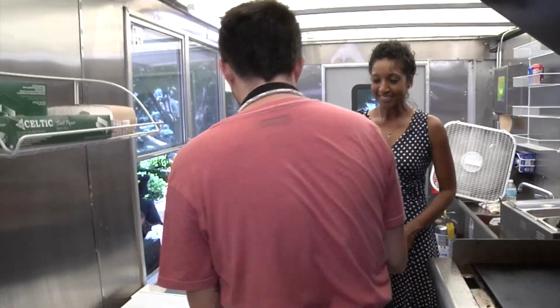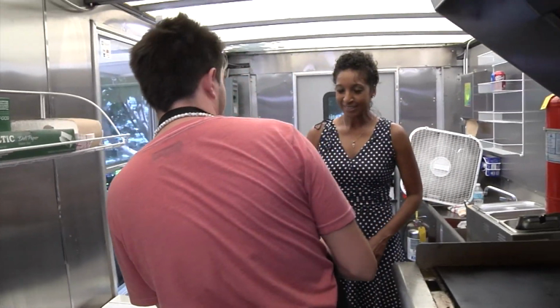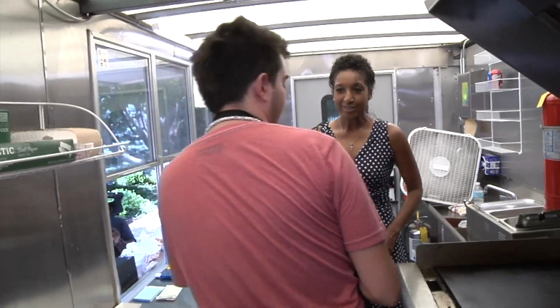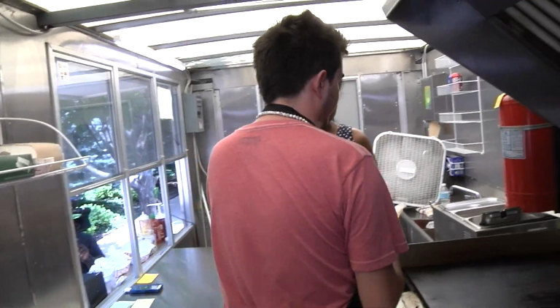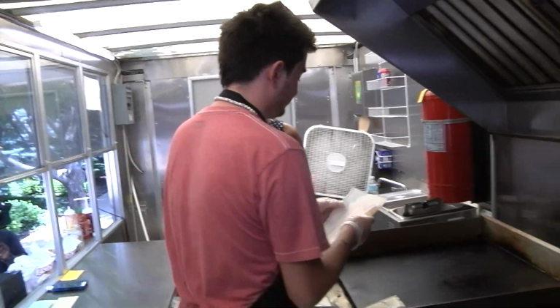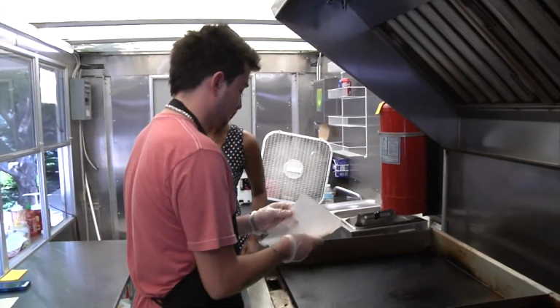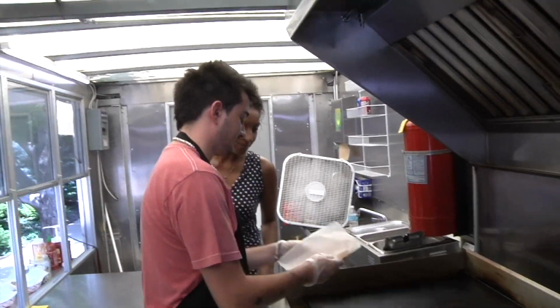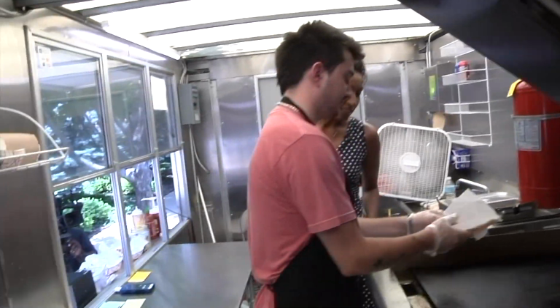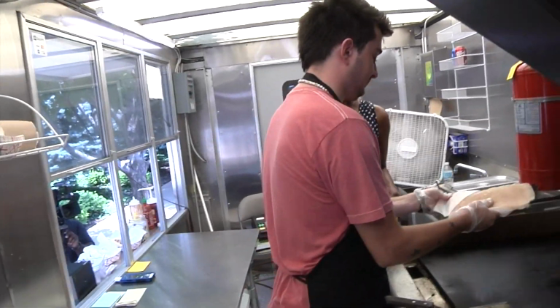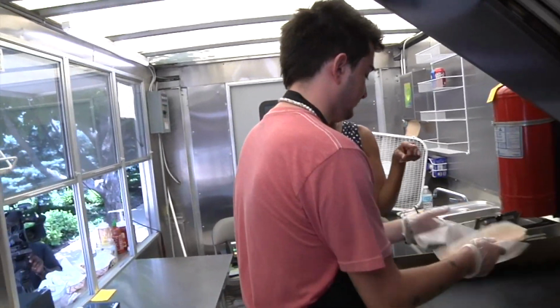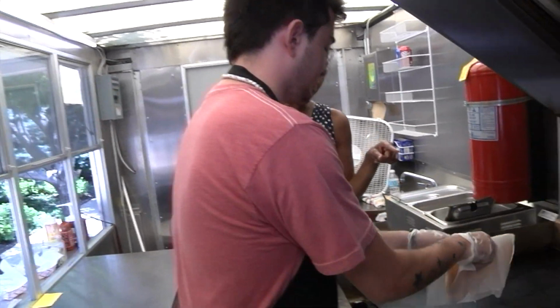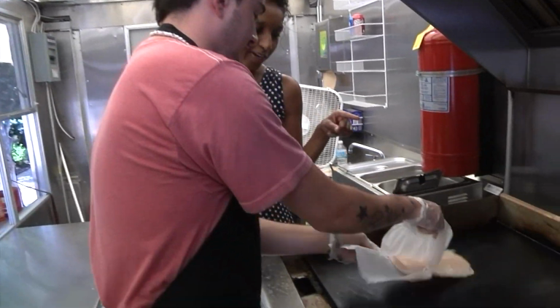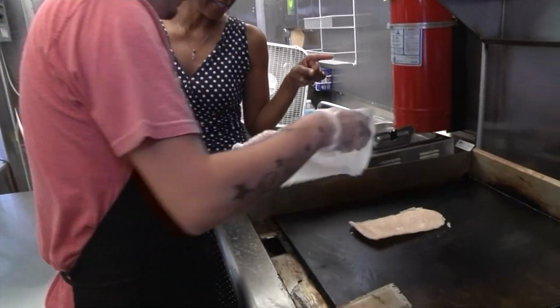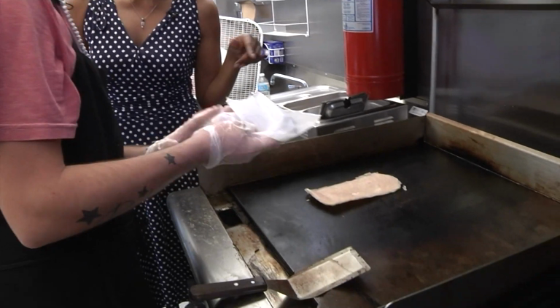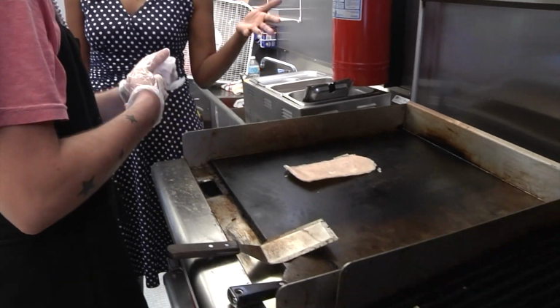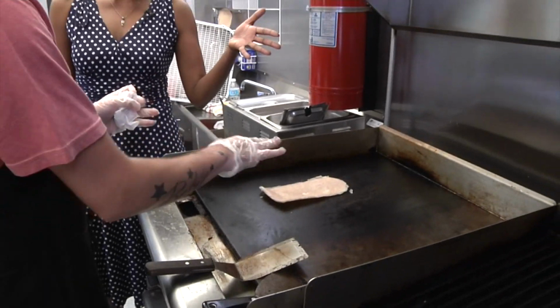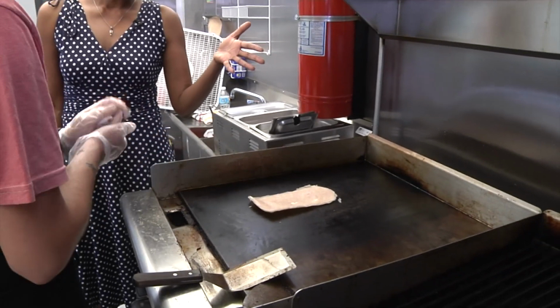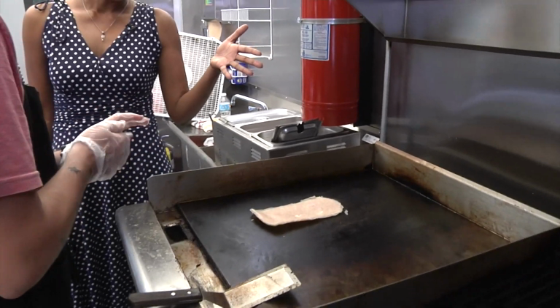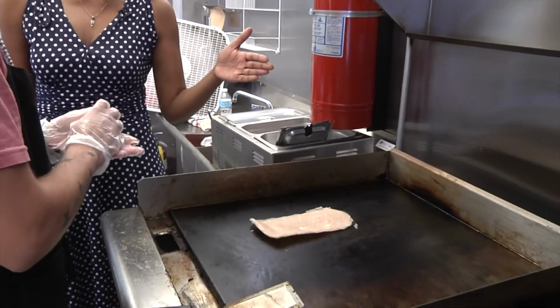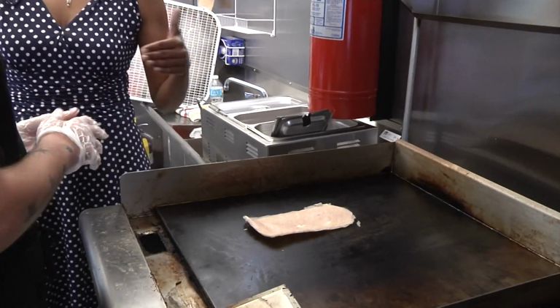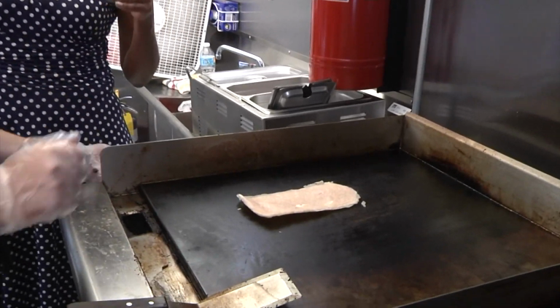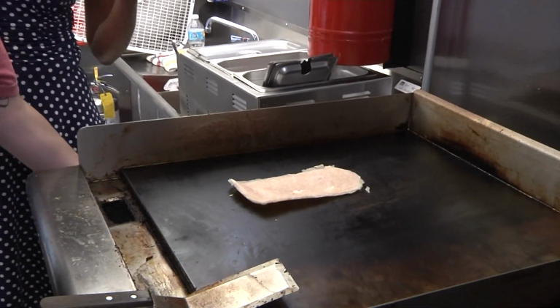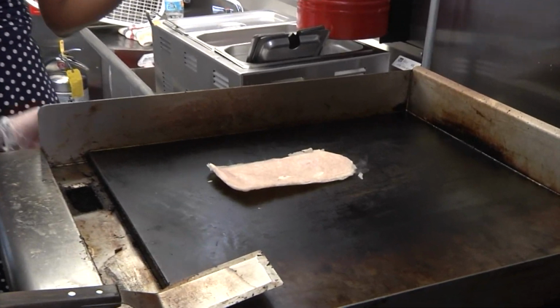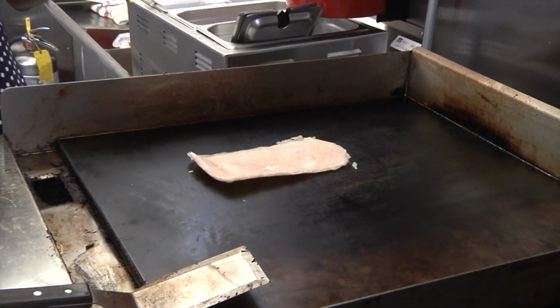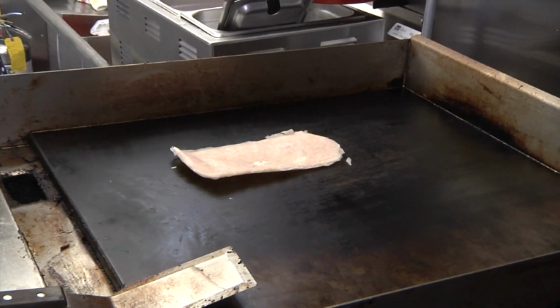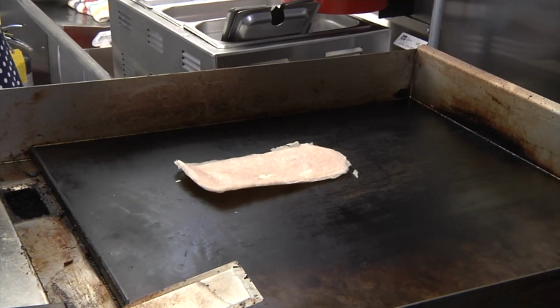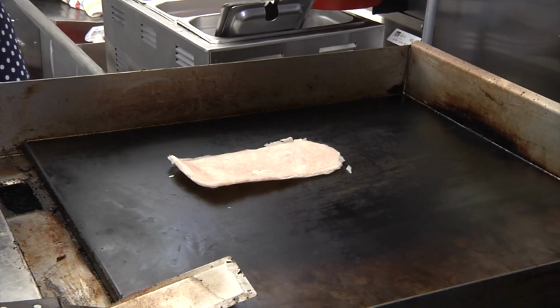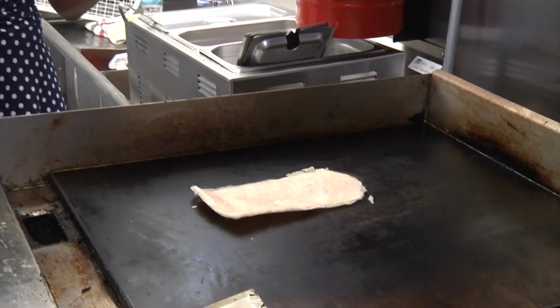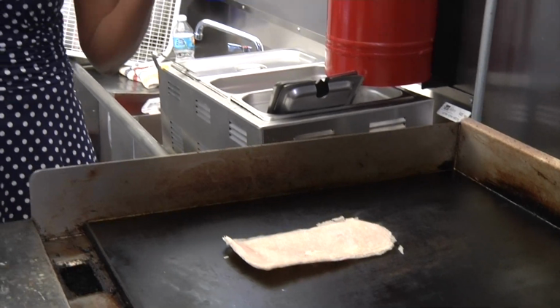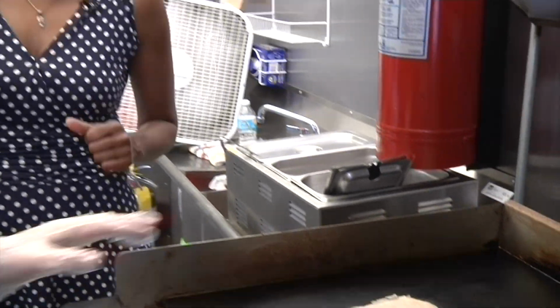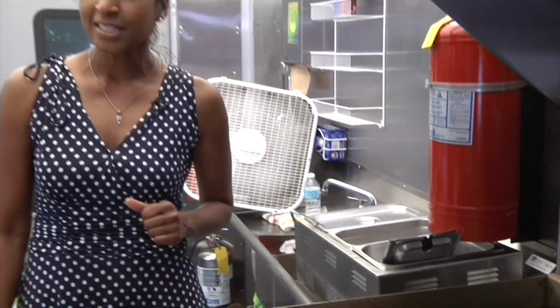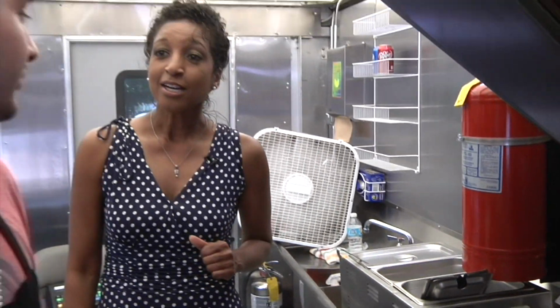First, we put the chicken on. And this is chicken breast, right? Yeah, just flat chicken. Could you do it with any other cut of meat, or is the breast the best? Yeah, that's the best of it.